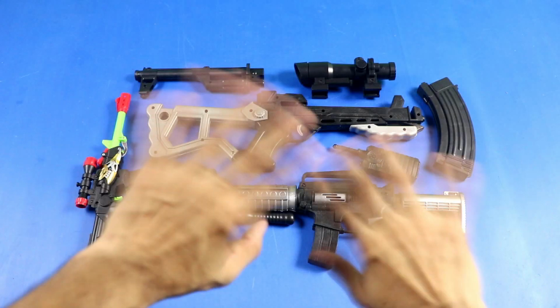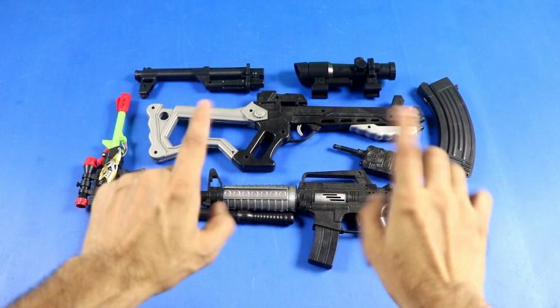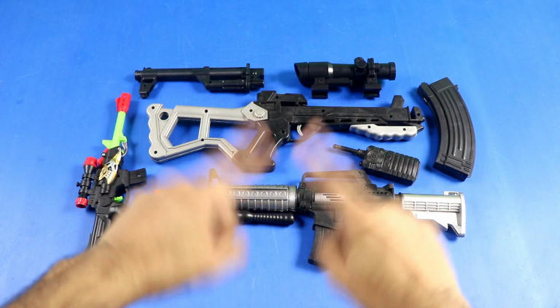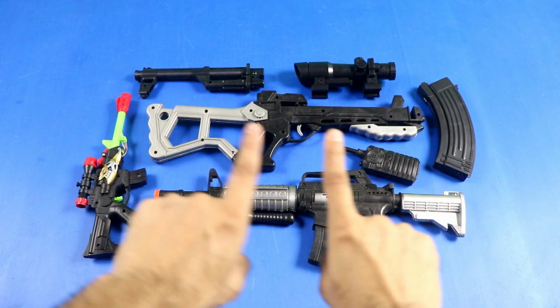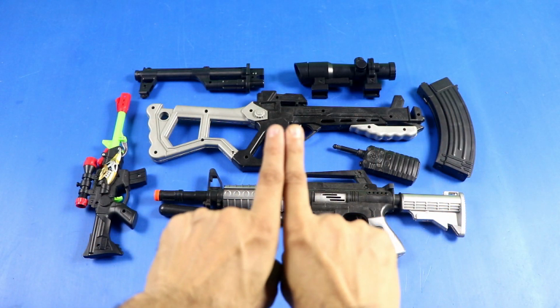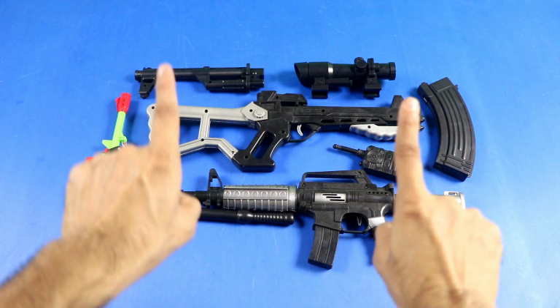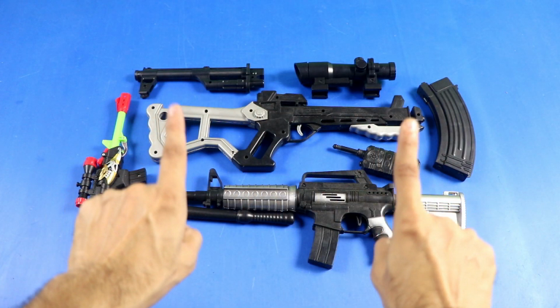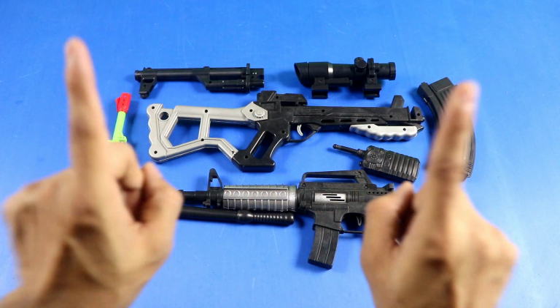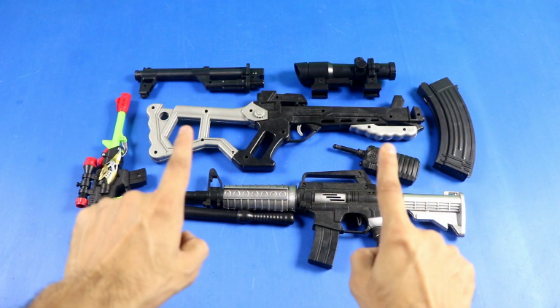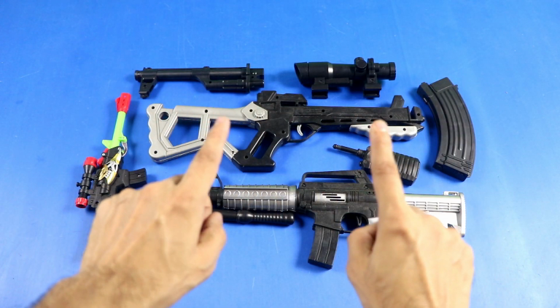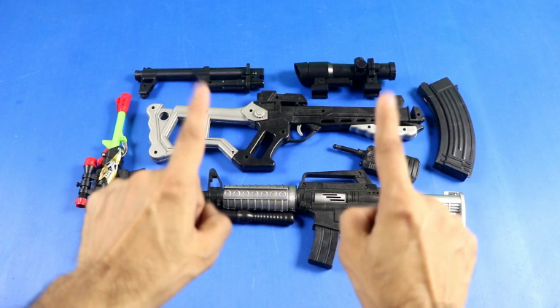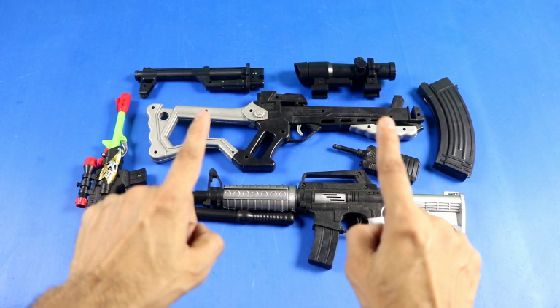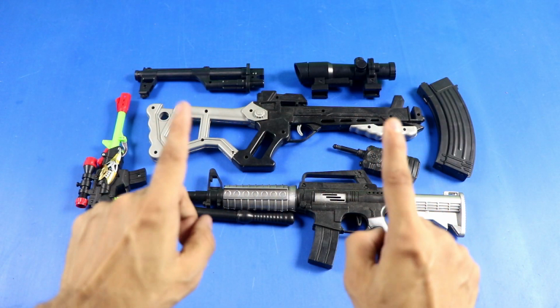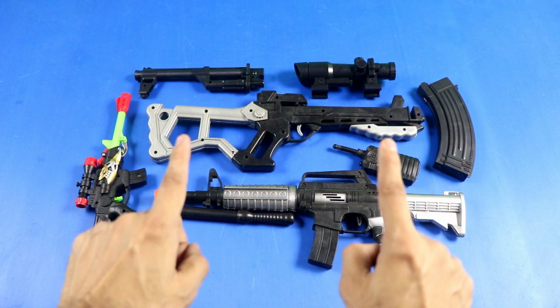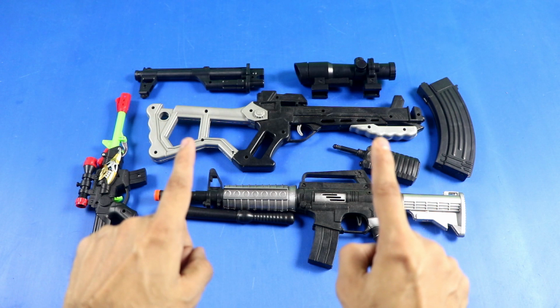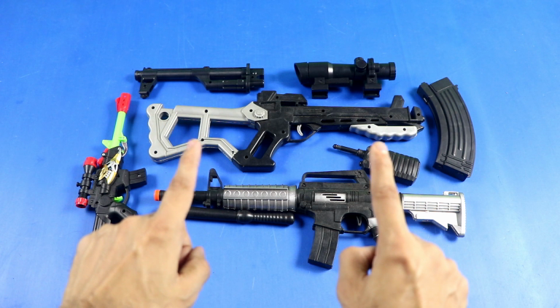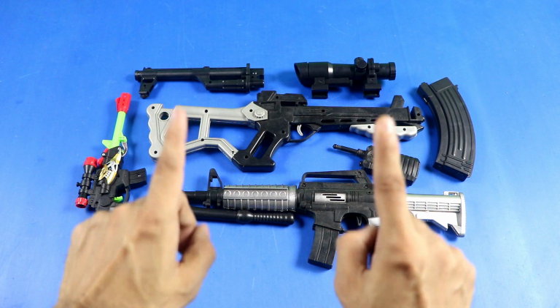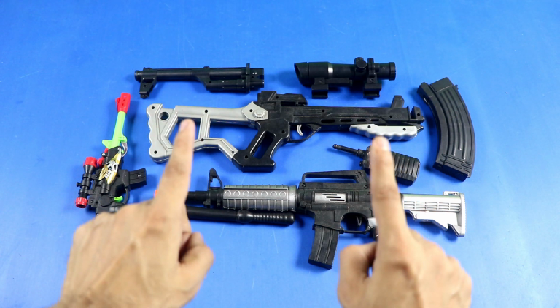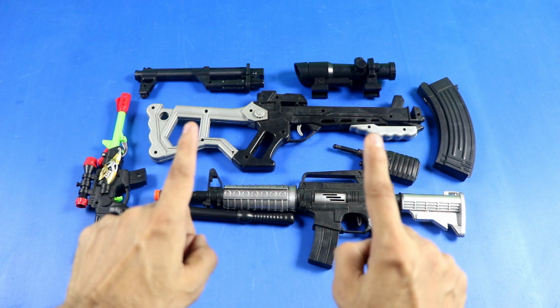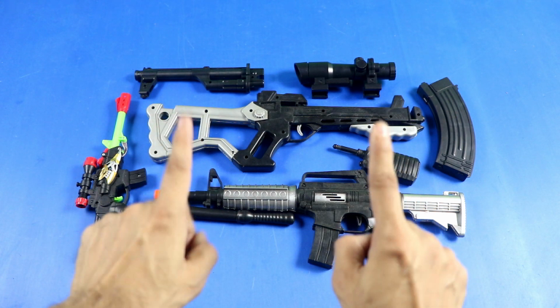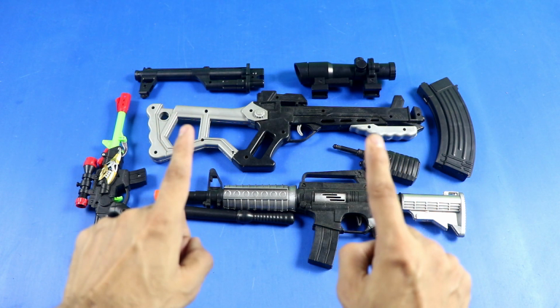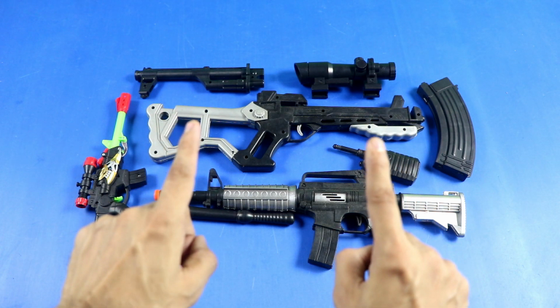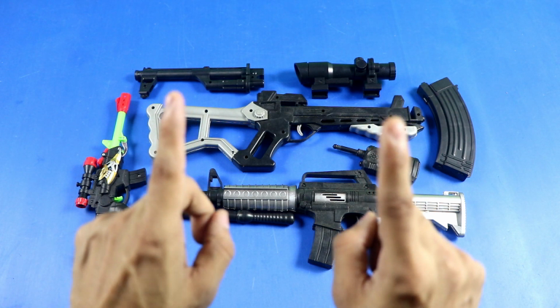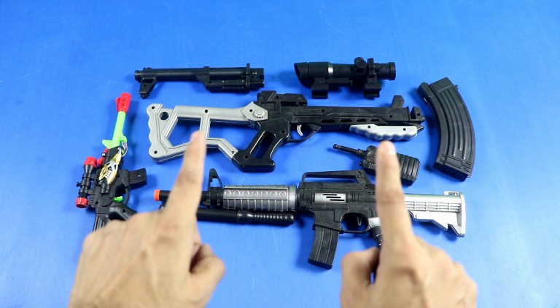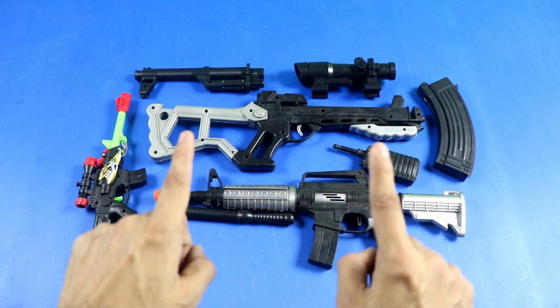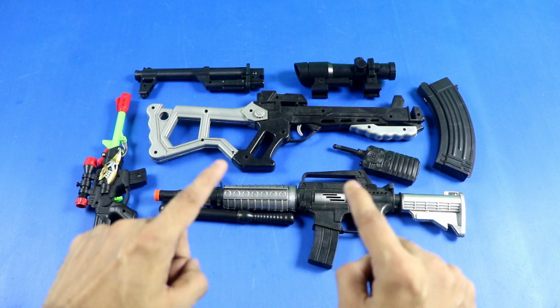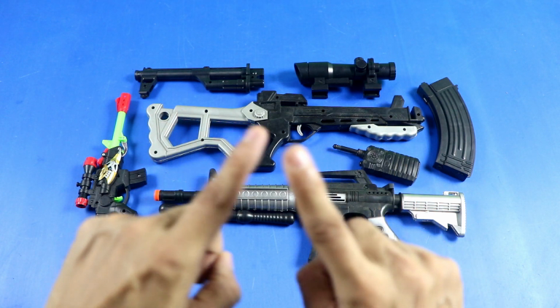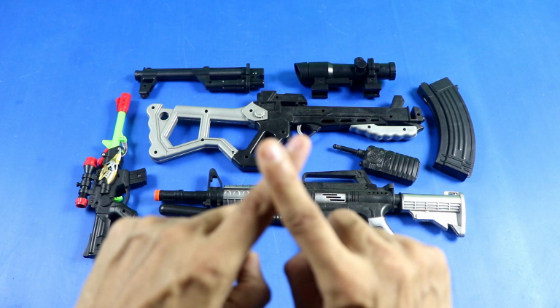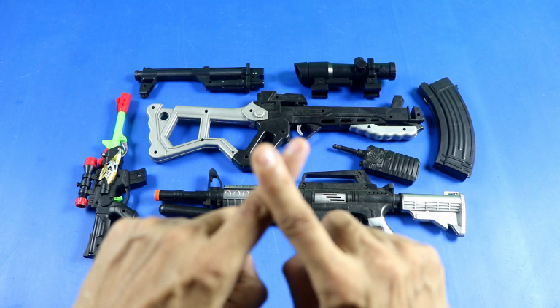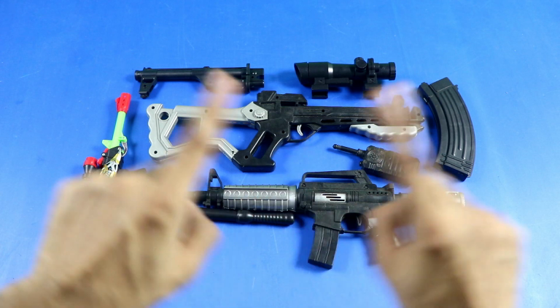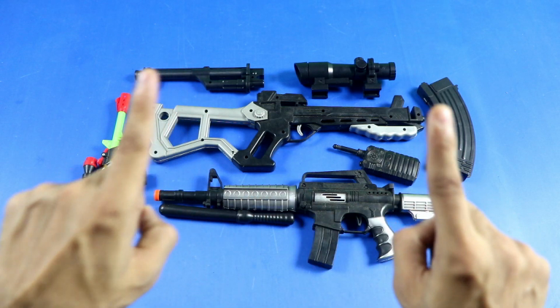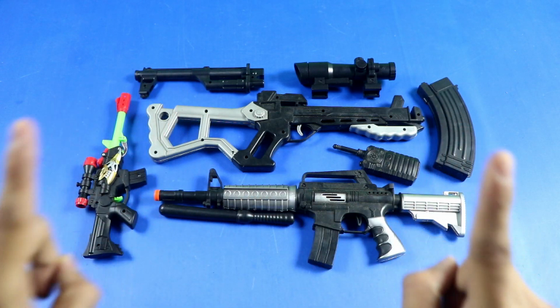Hey guys, welcome back to my another video. Basically, black color with sniper rifle toy gun, bow and arrow, sniper and accessories — in this video, I will introduce you to these items.